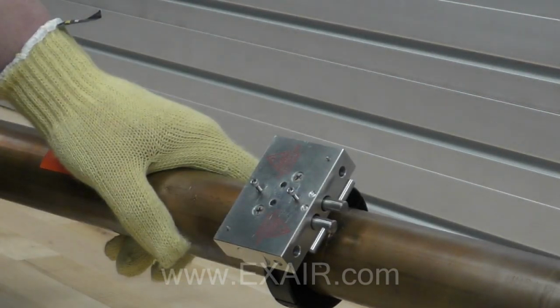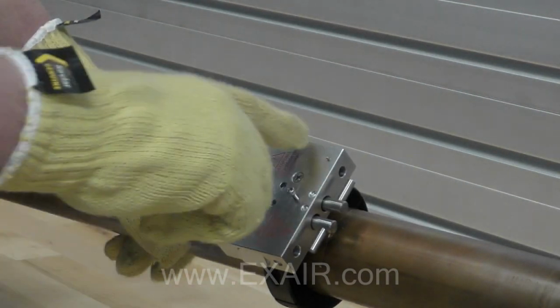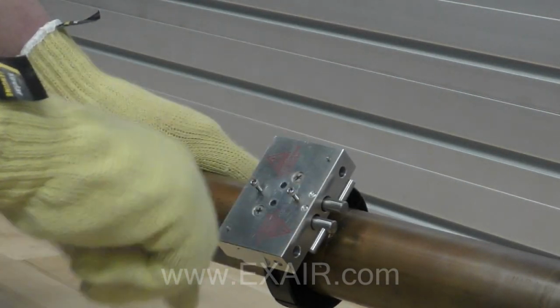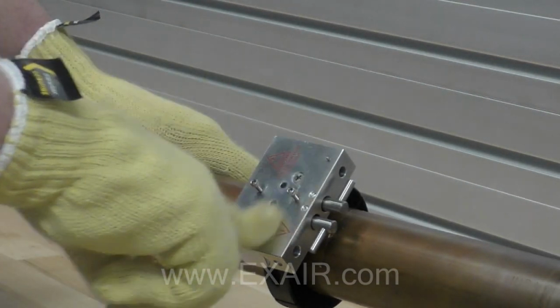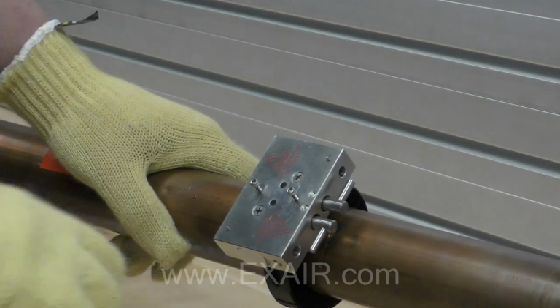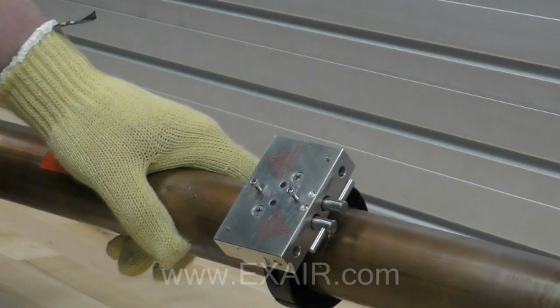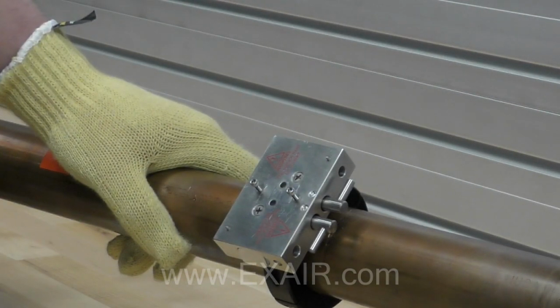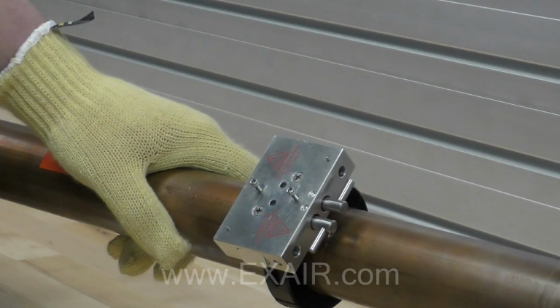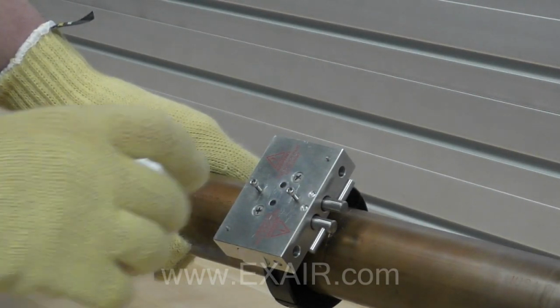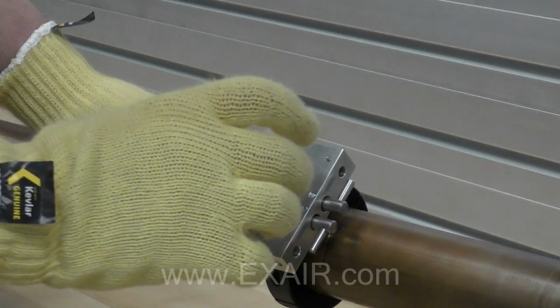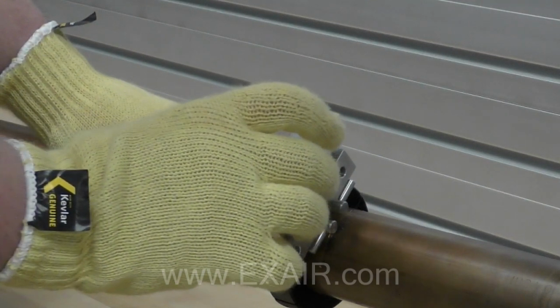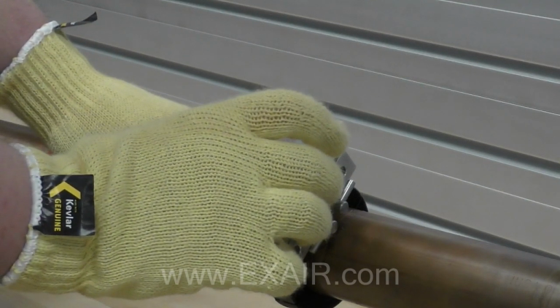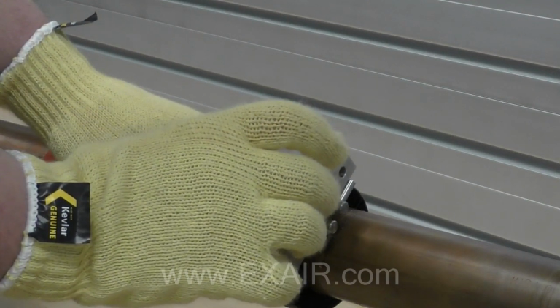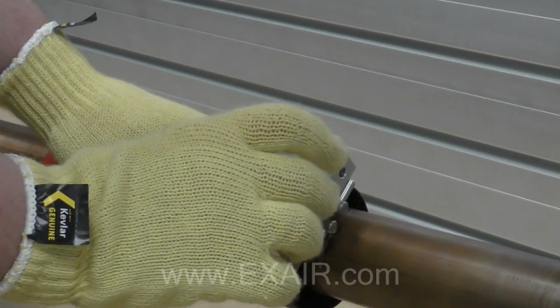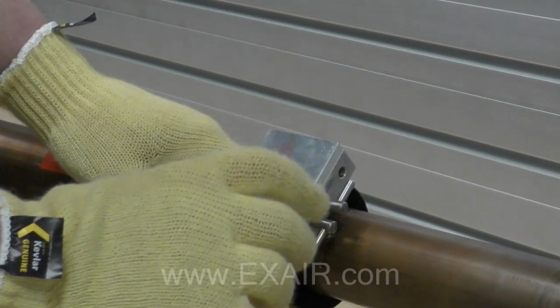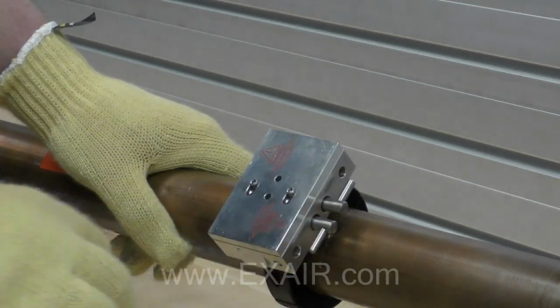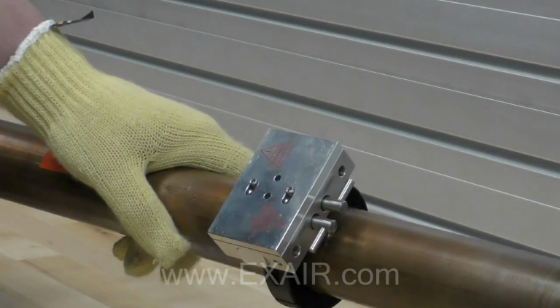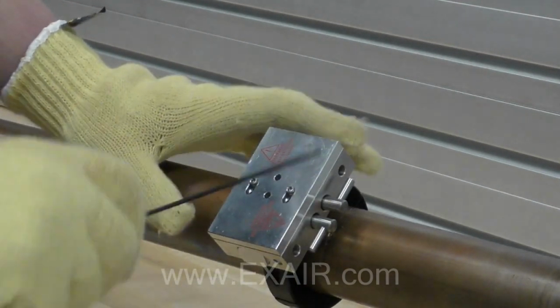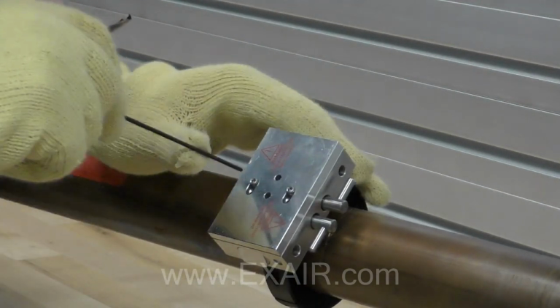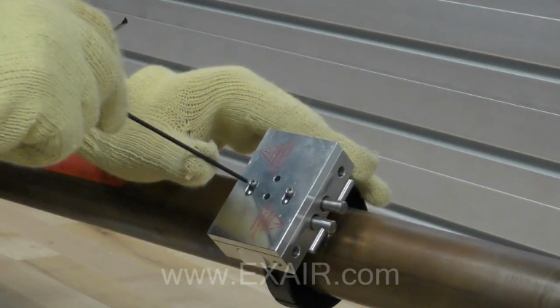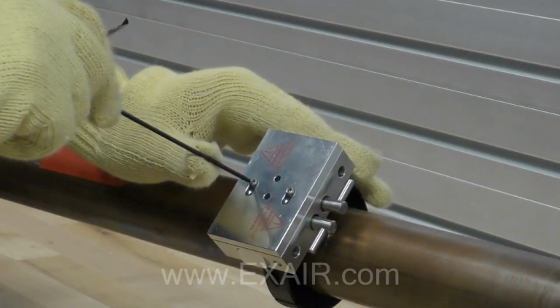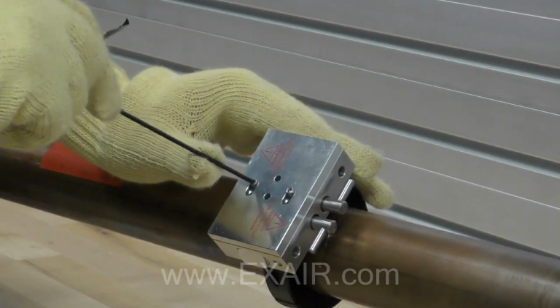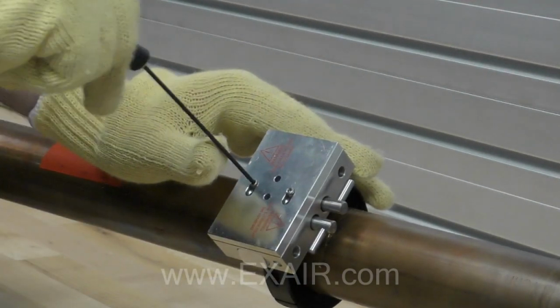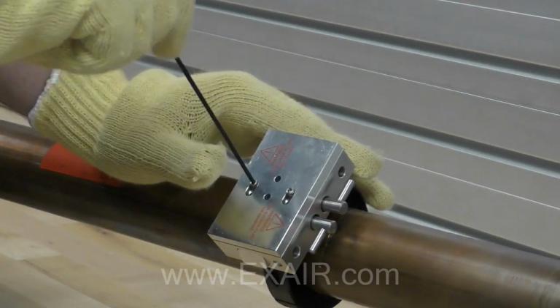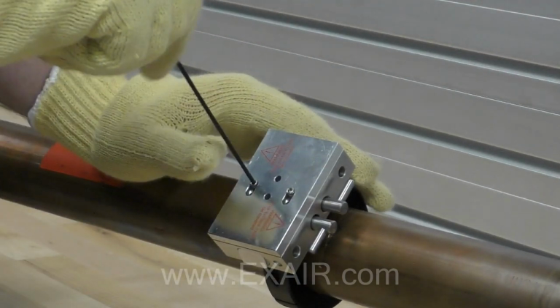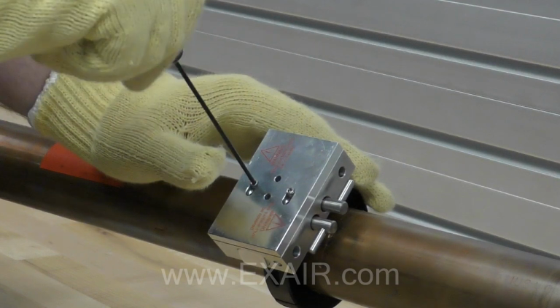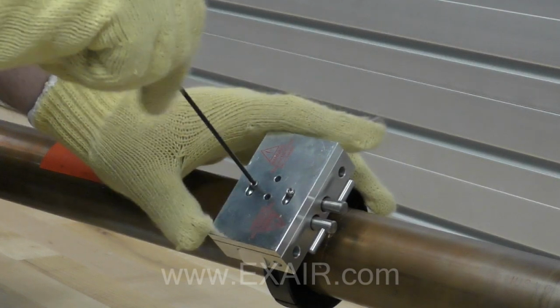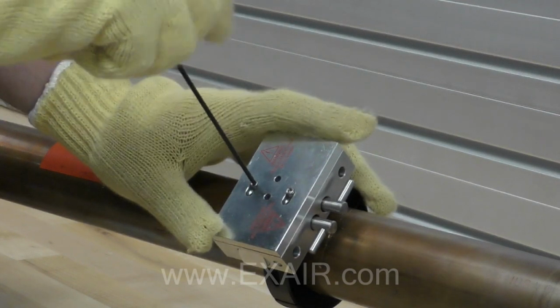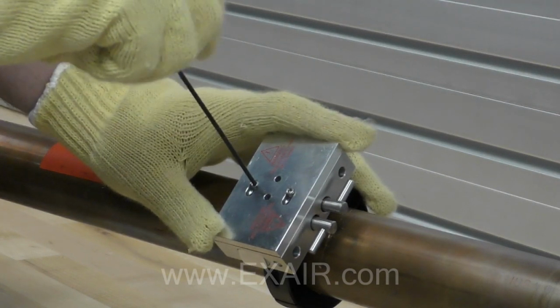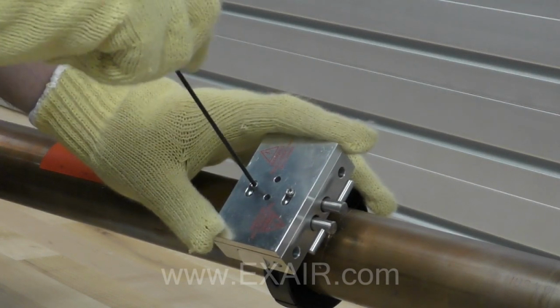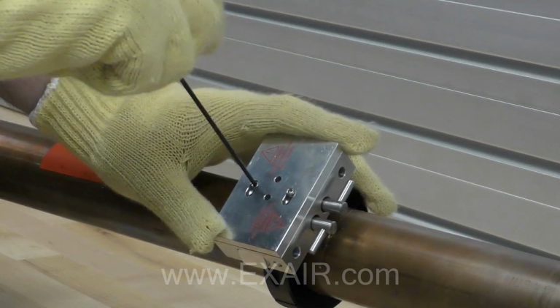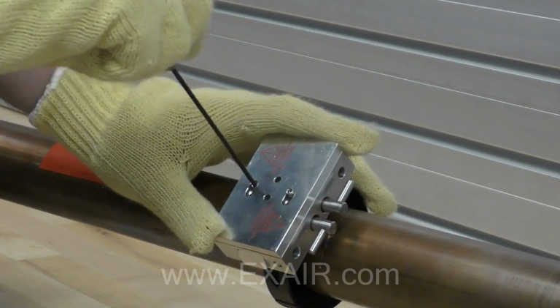Now we need to install the flow meter top assembly. To do this, remove the drill guide and wipe away any chips that may have fallen onto the surface. Place the slider plate over the screws, slide it in position, and tighten into place.